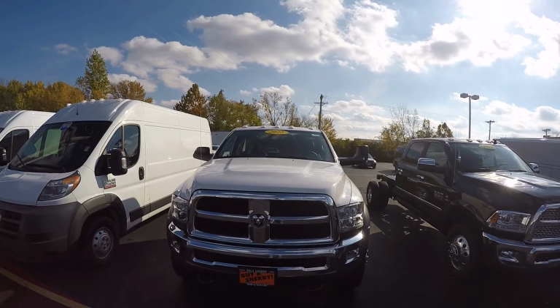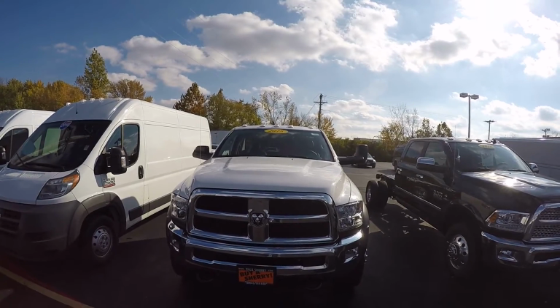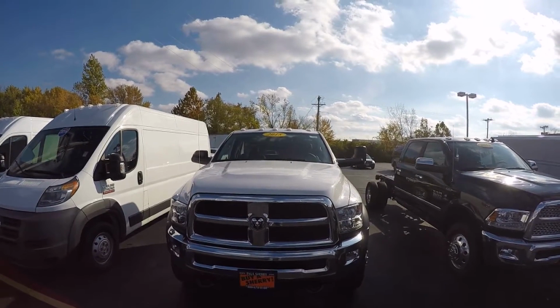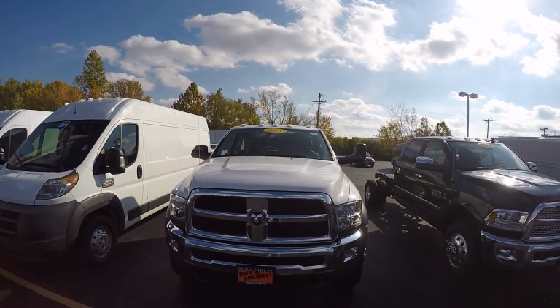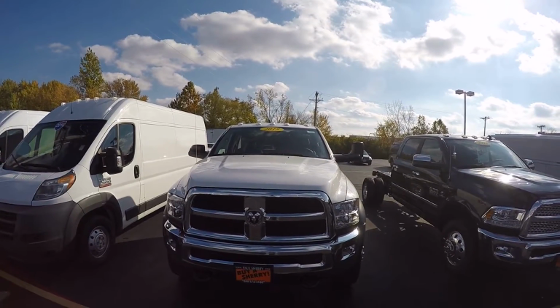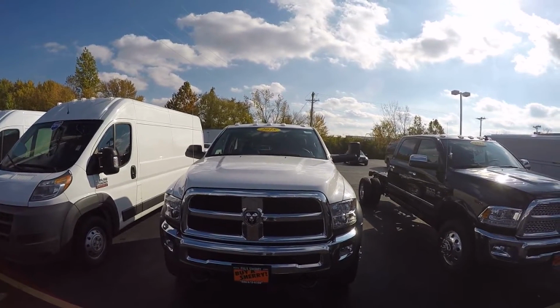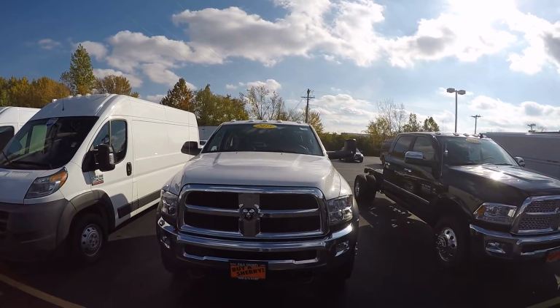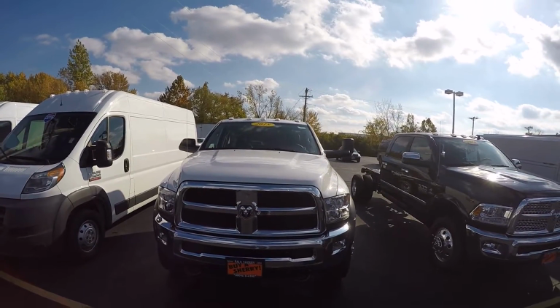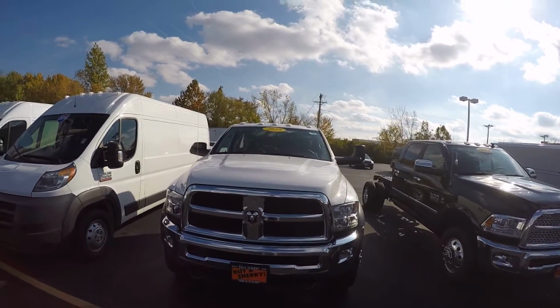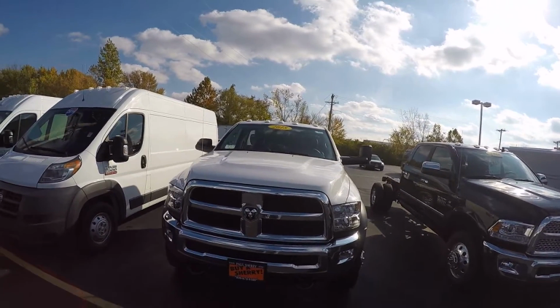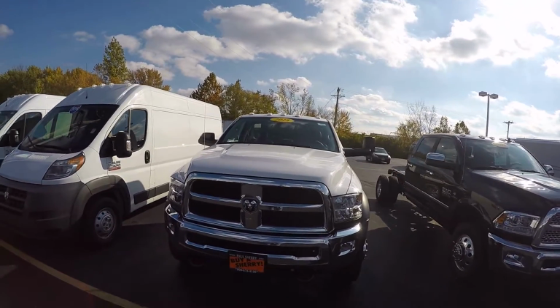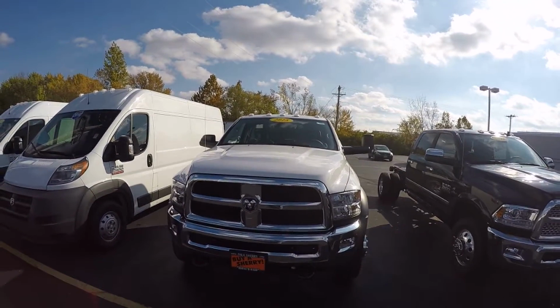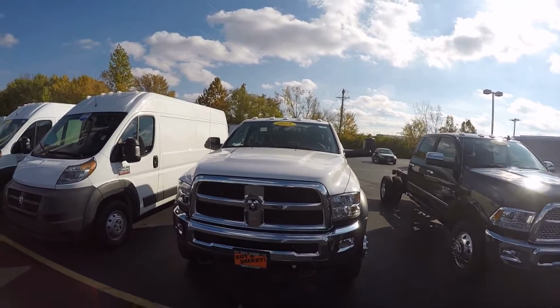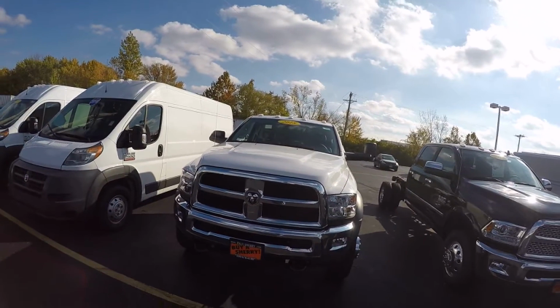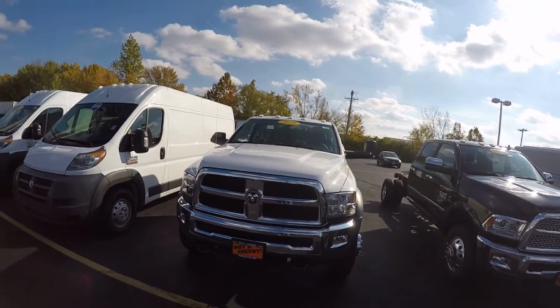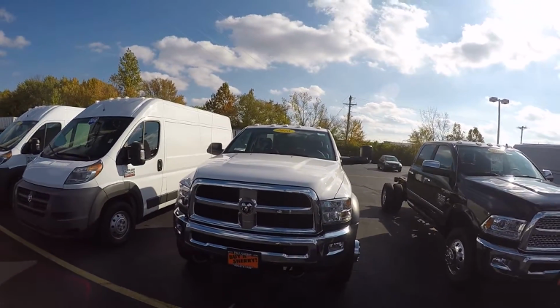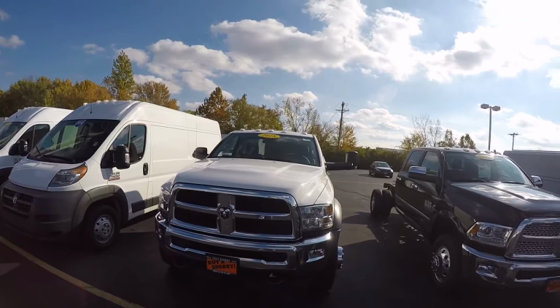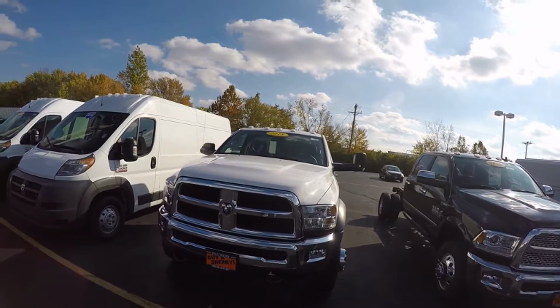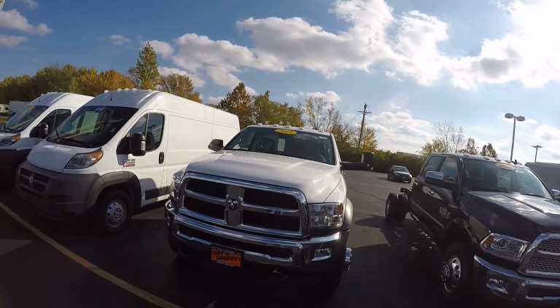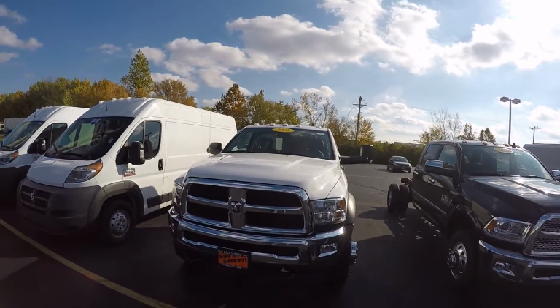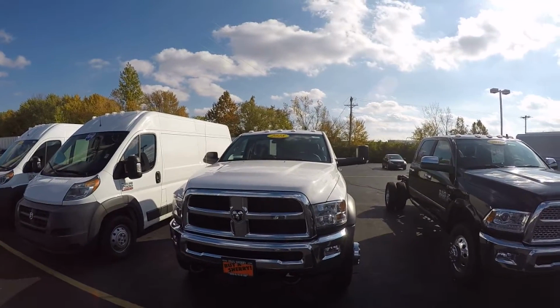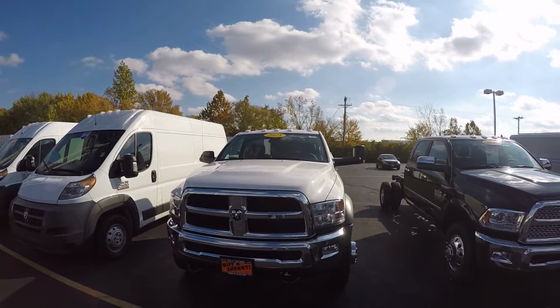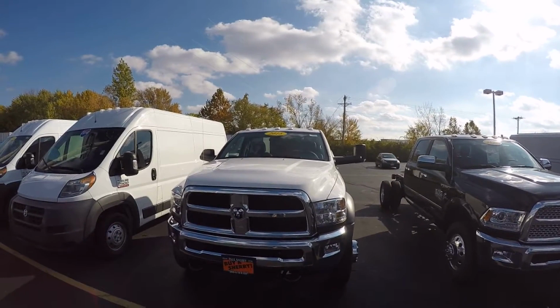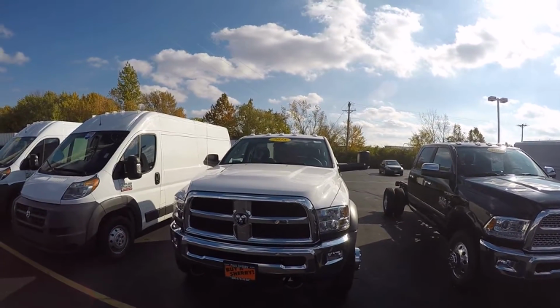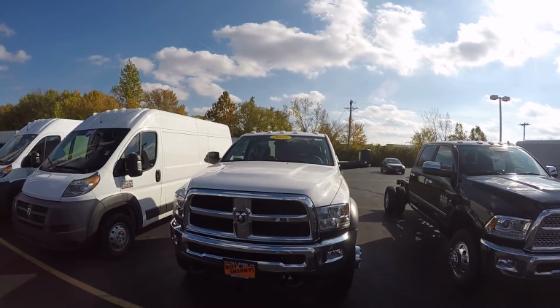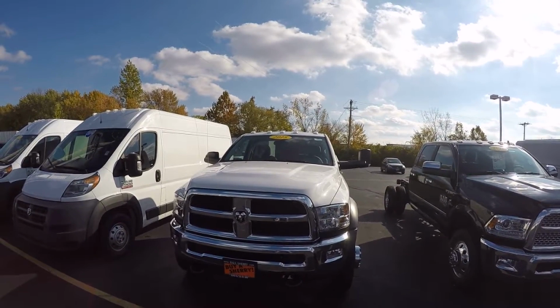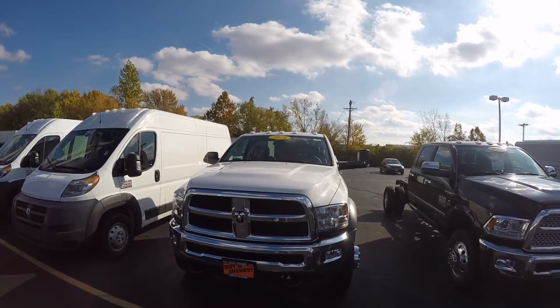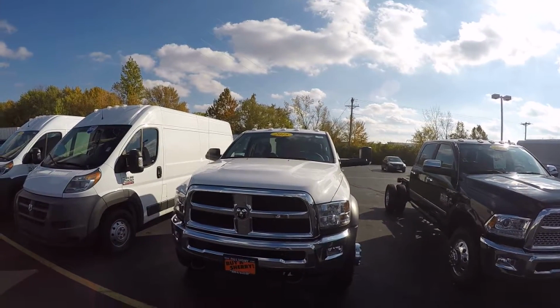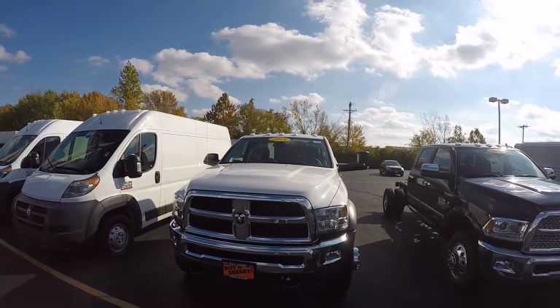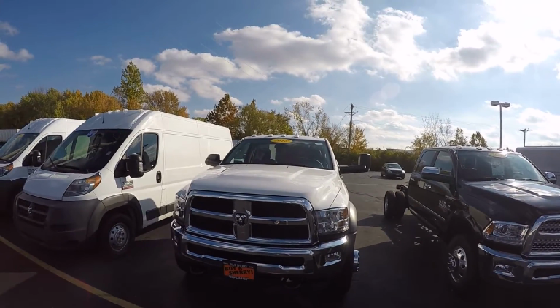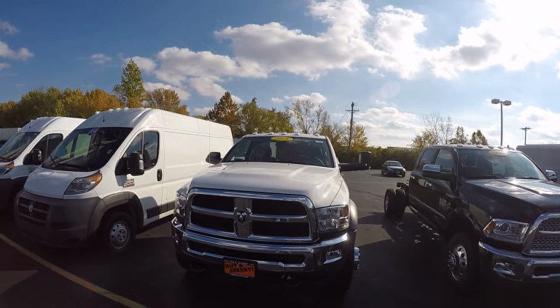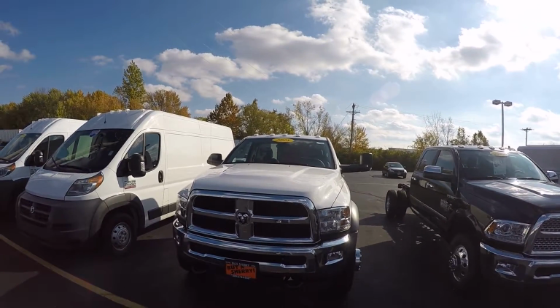For more information on our commercial vehicles, call Steve at 678-4188.